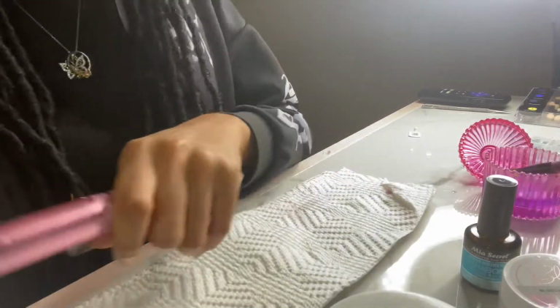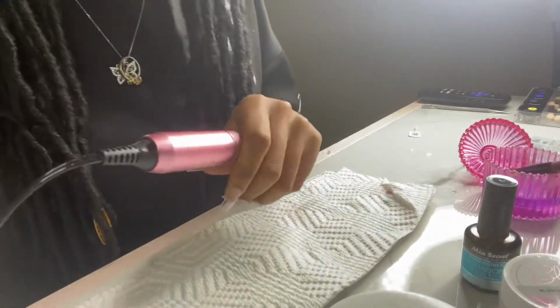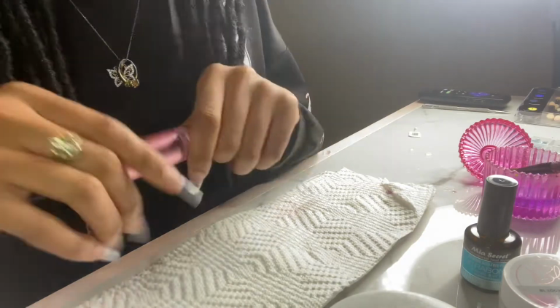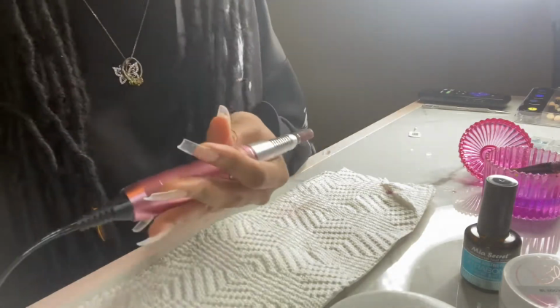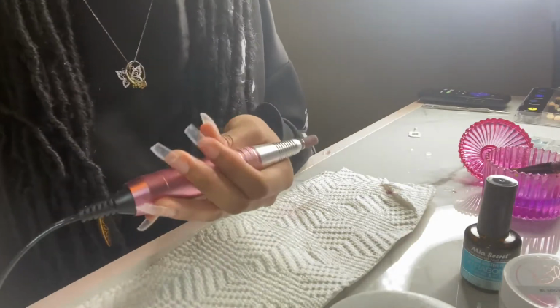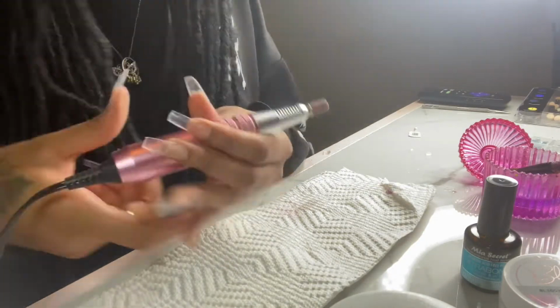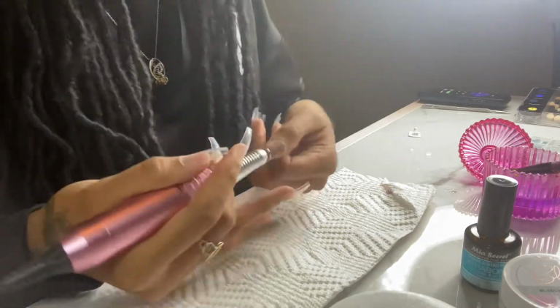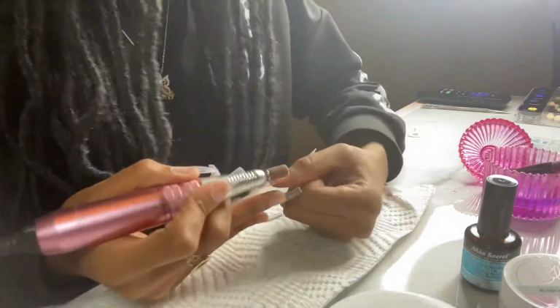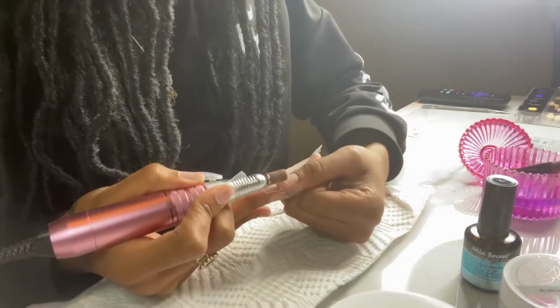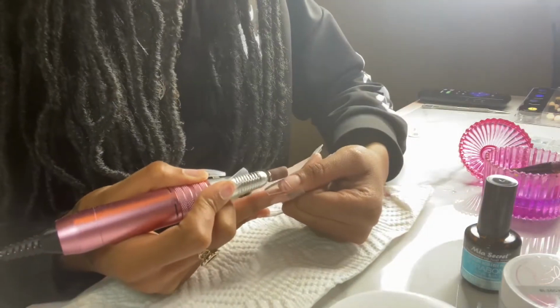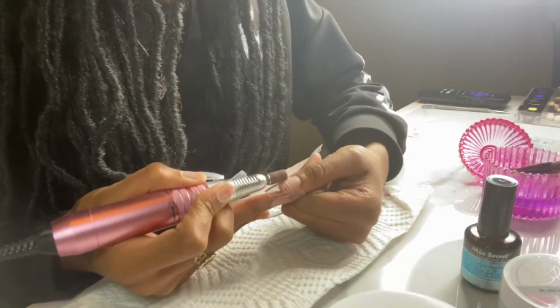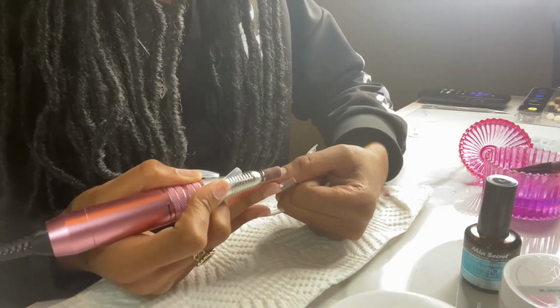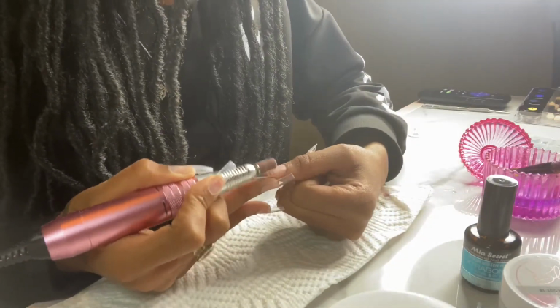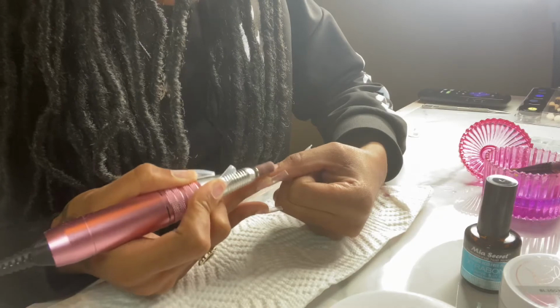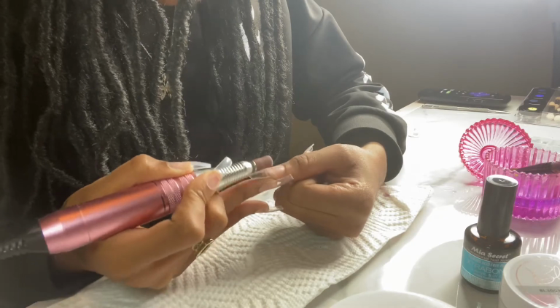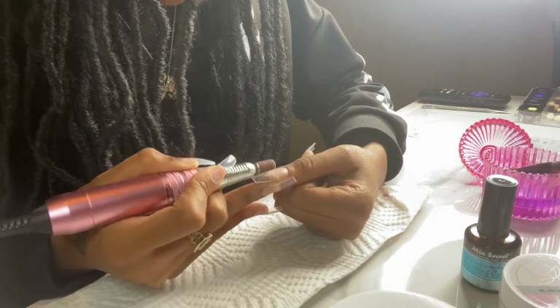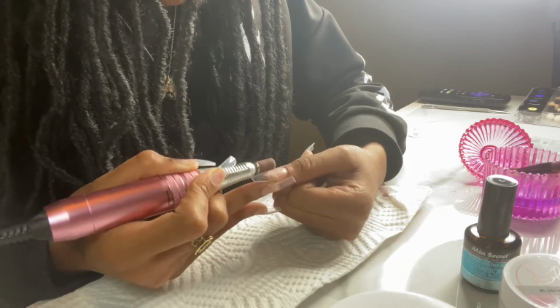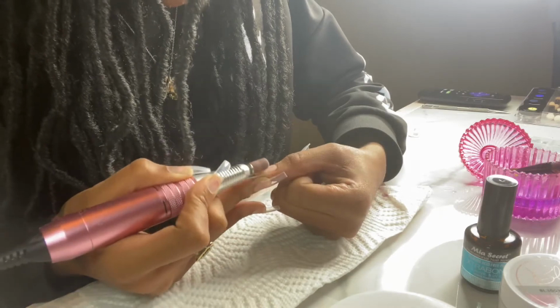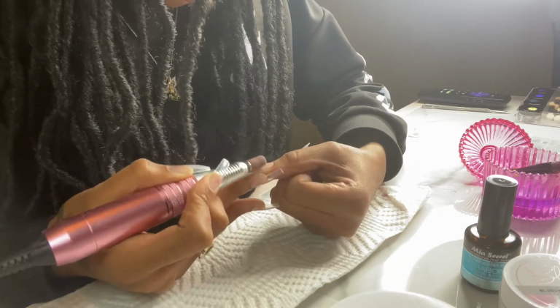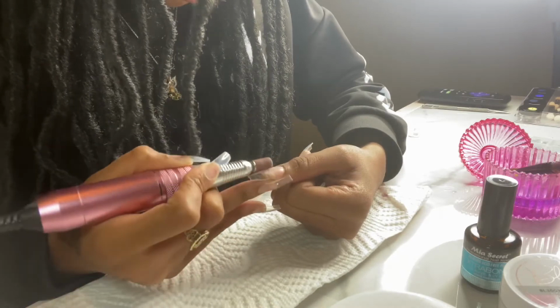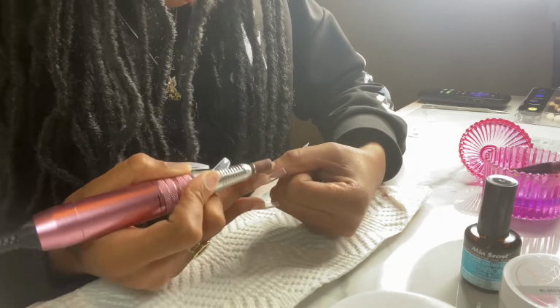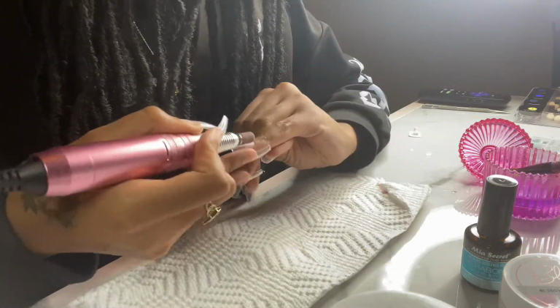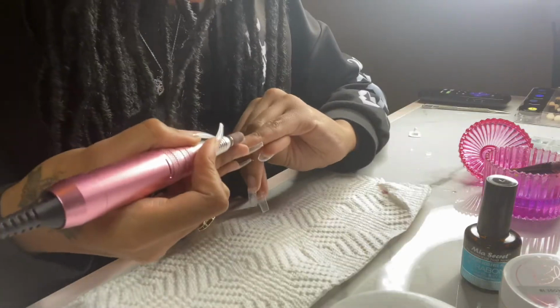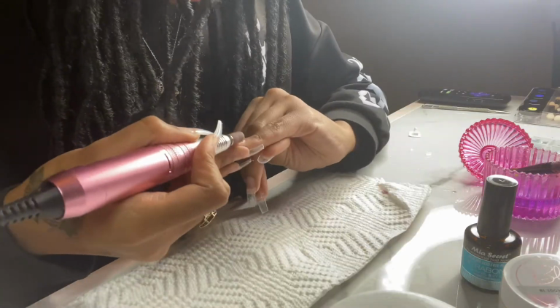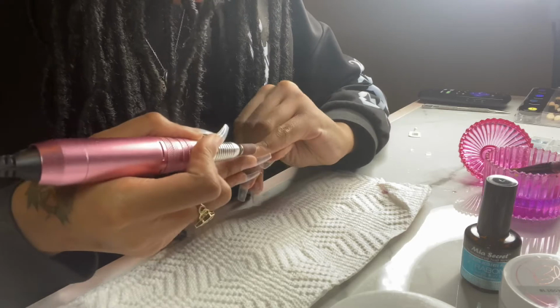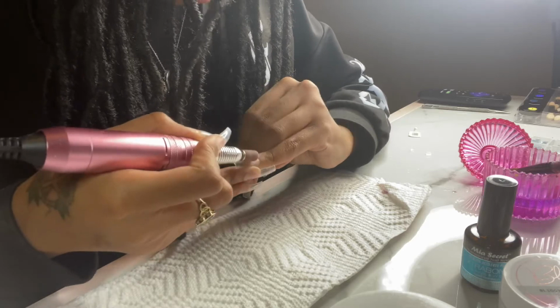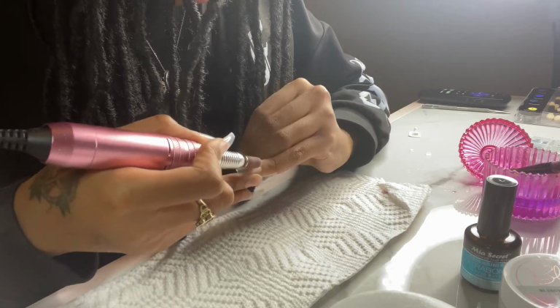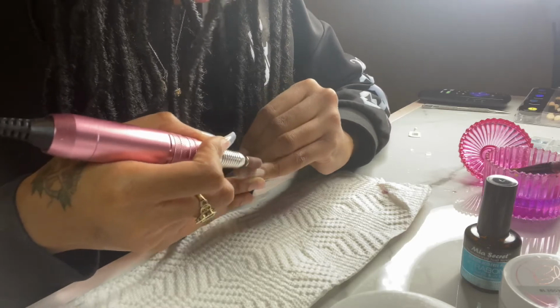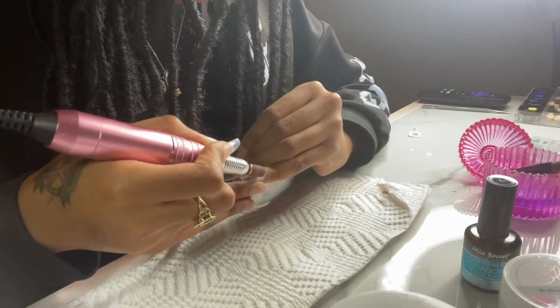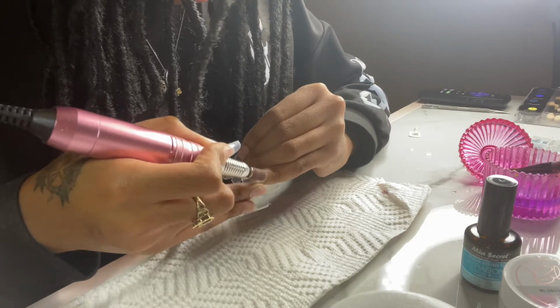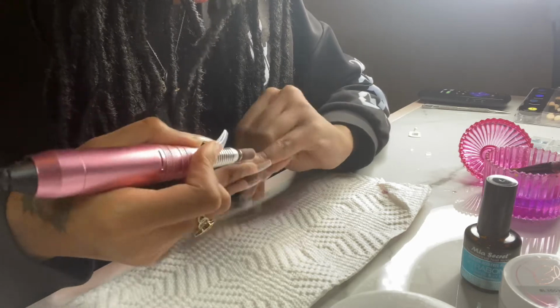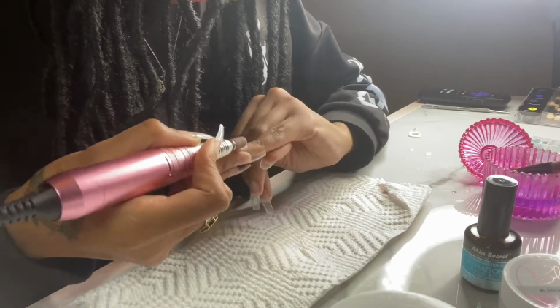Here I'm just grabbing my e-file so that I can file down the tip so that it's flush with my natural nail. You do this so when you're laying your acrylic you don't have any bumps or lumps, and the transition from your natural nail to the tip is seamless.